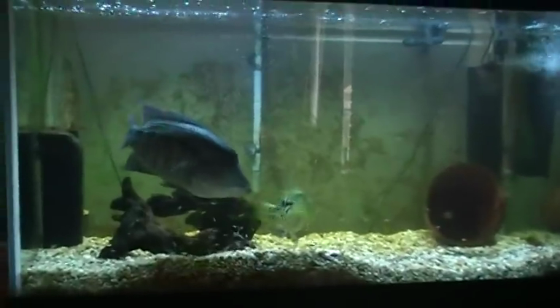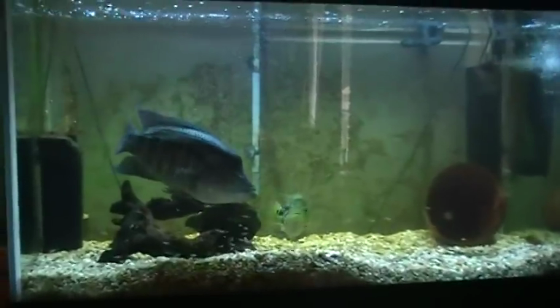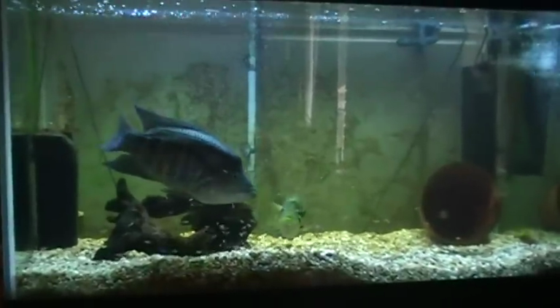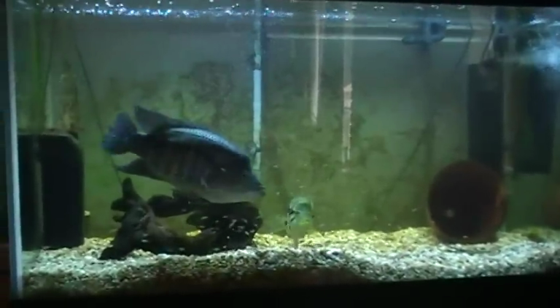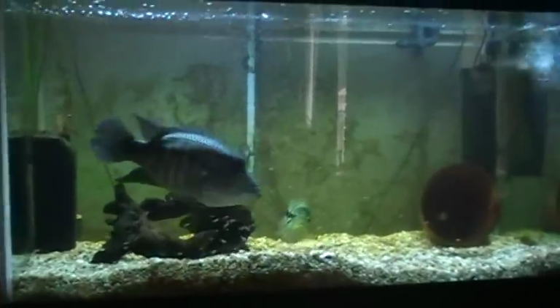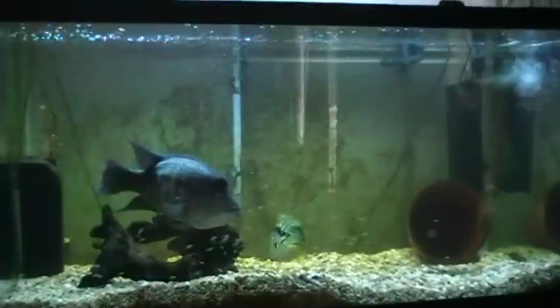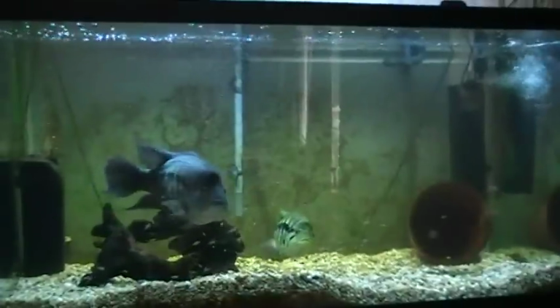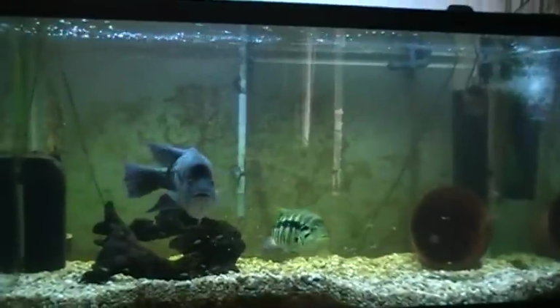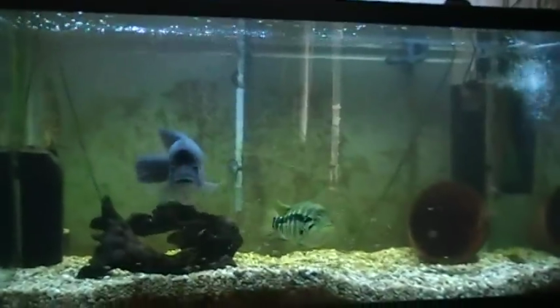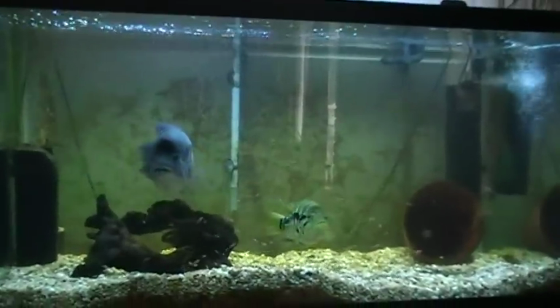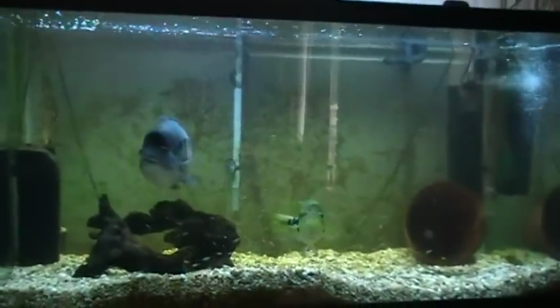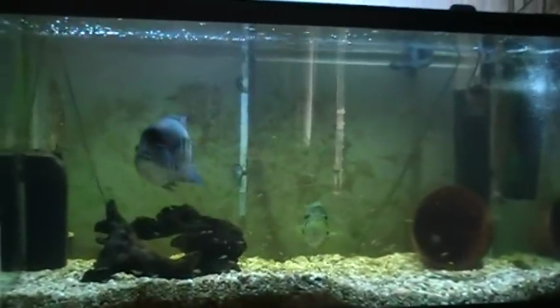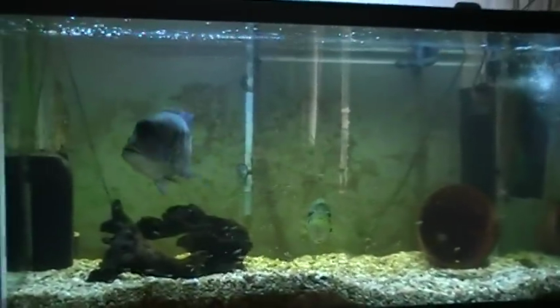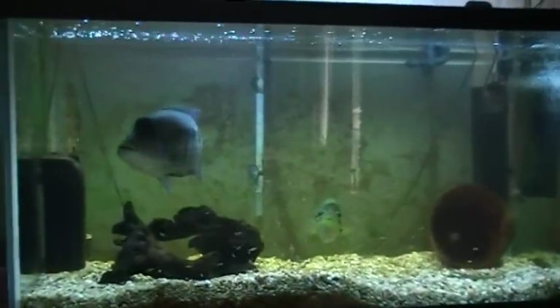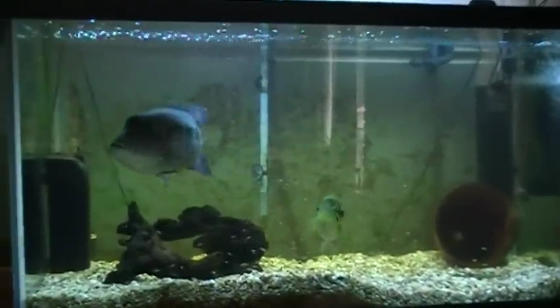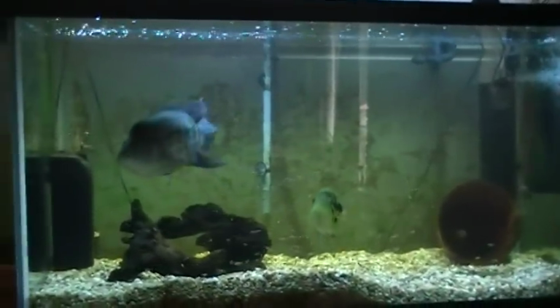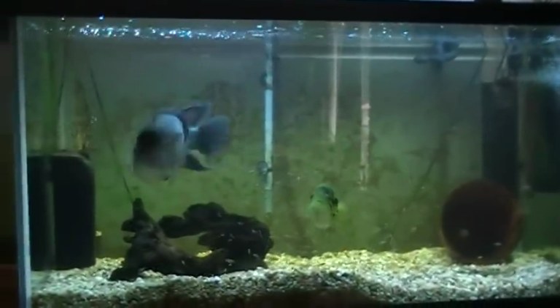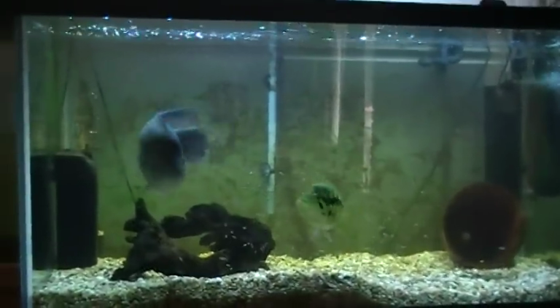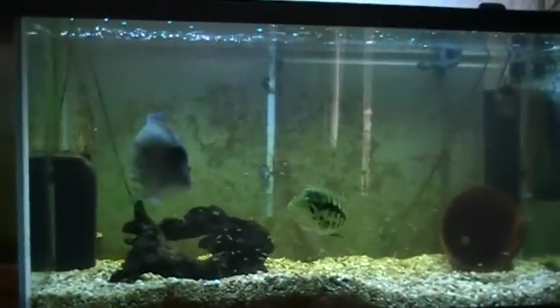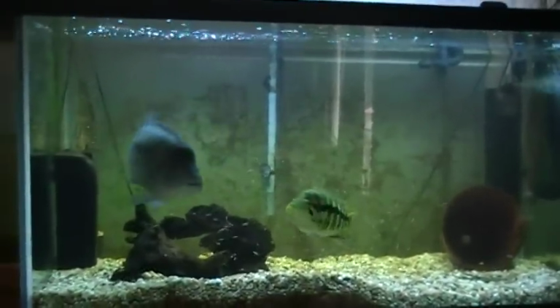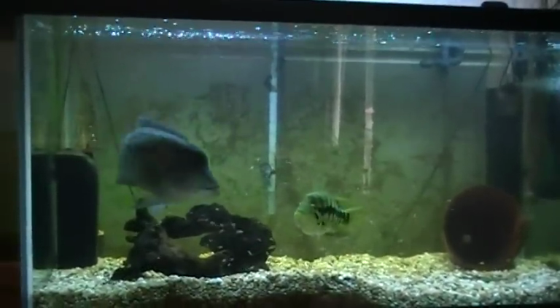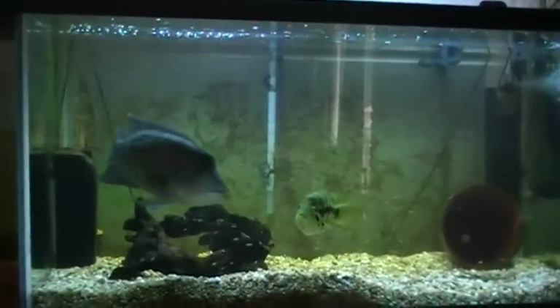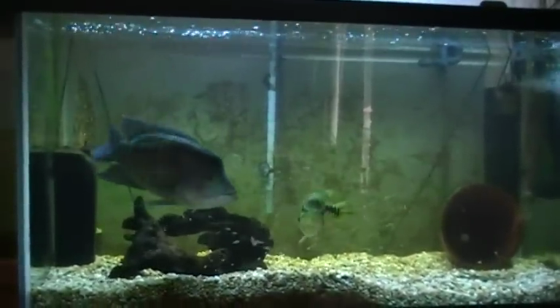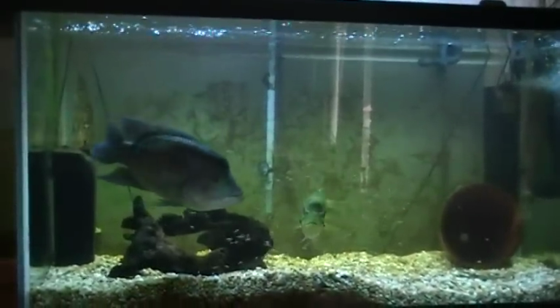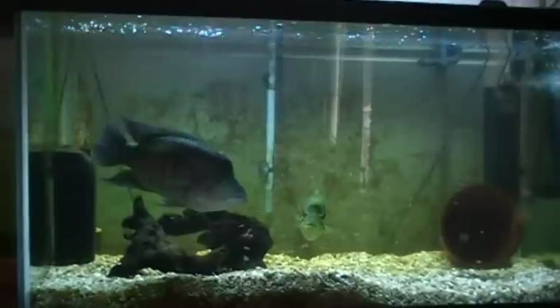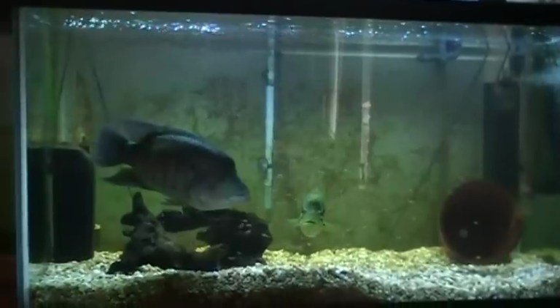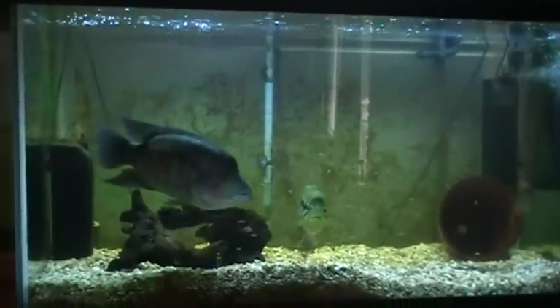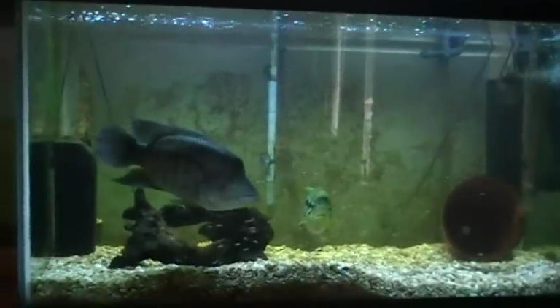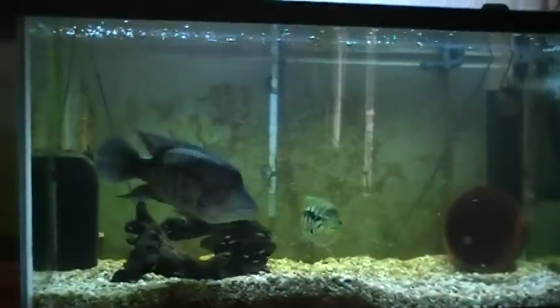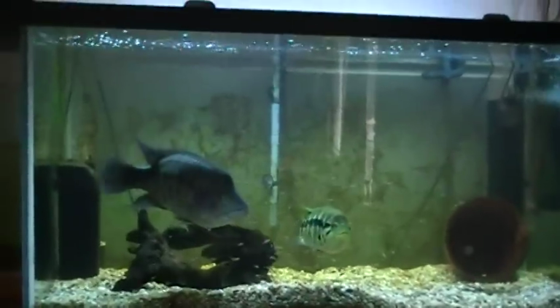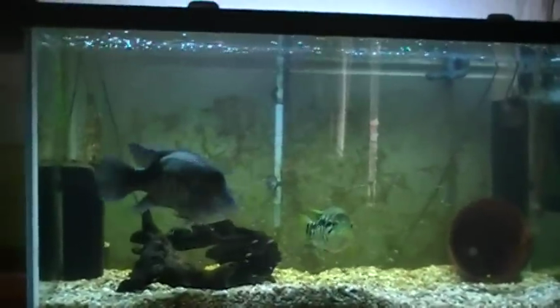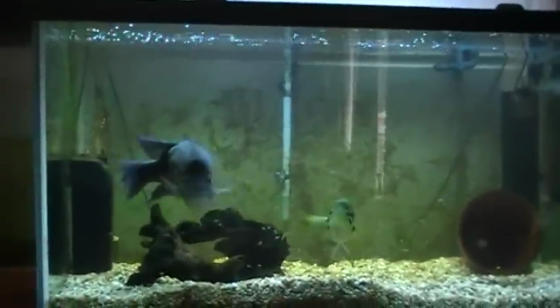Good afternoon everybody. Today we're going to do, I hope, a quick video of some of the tanks on the inside of the house that aren't in my fish room.